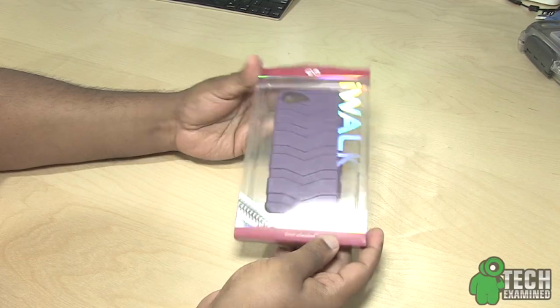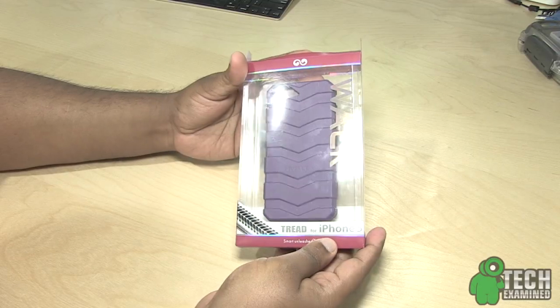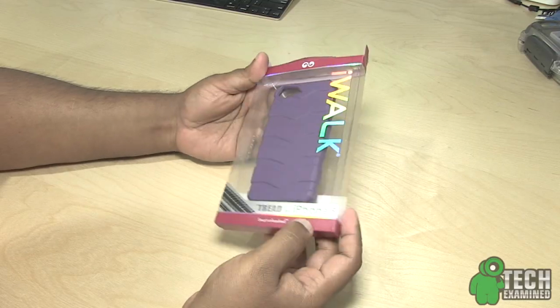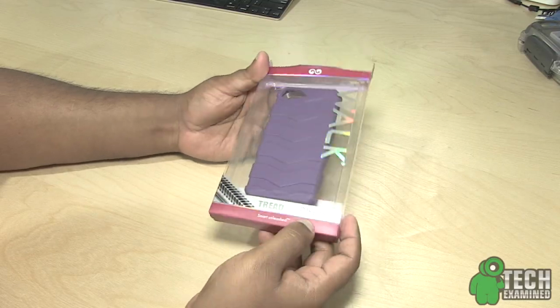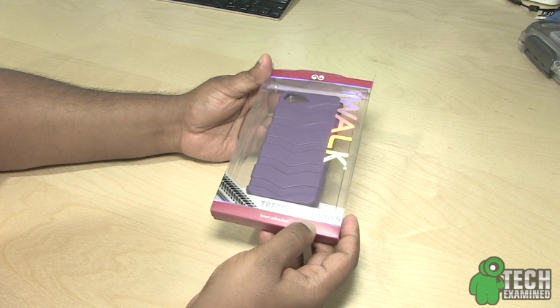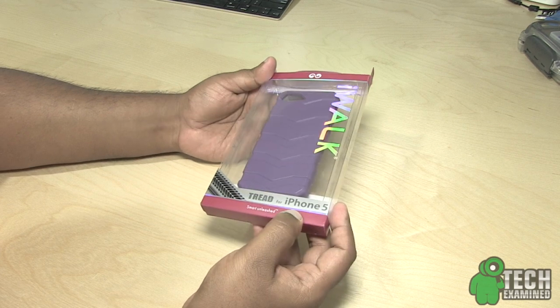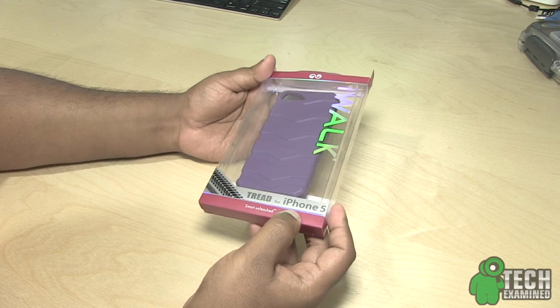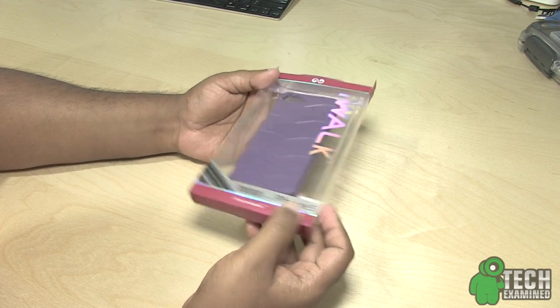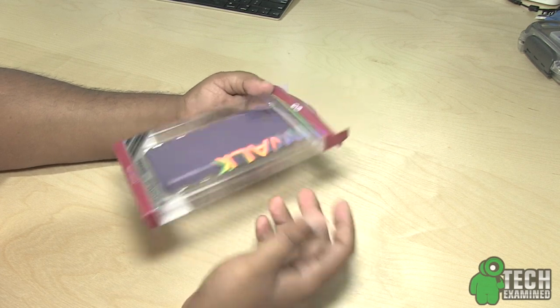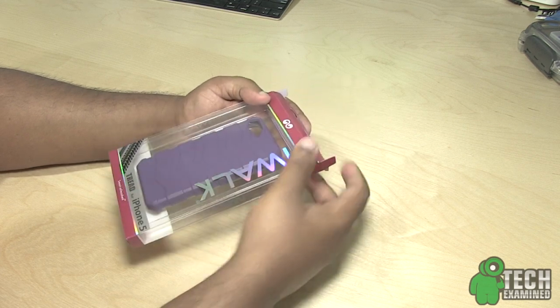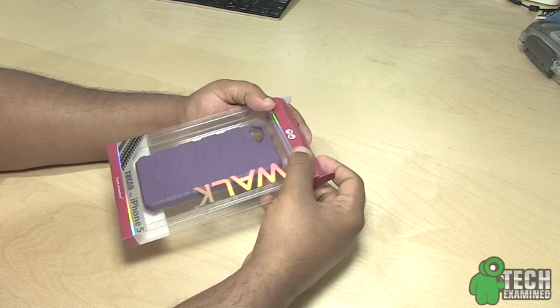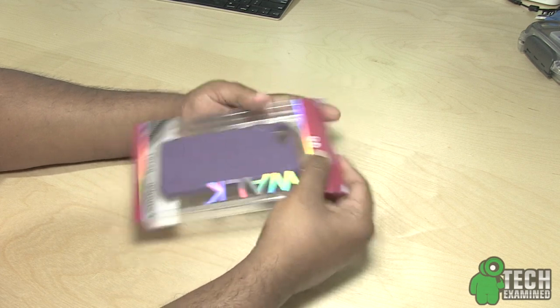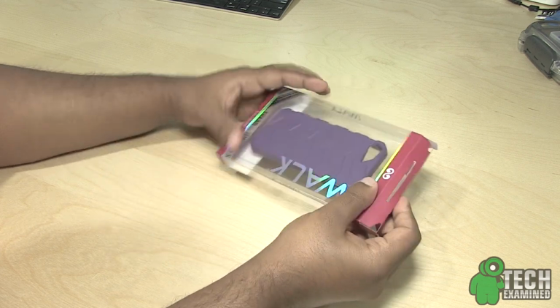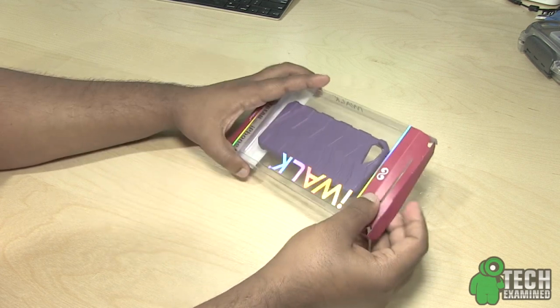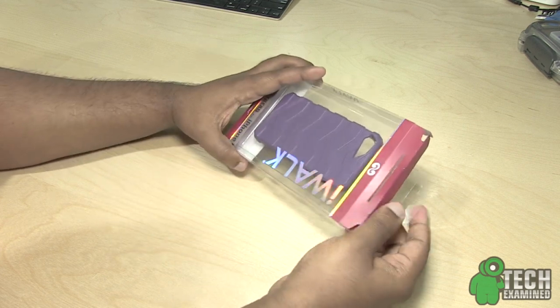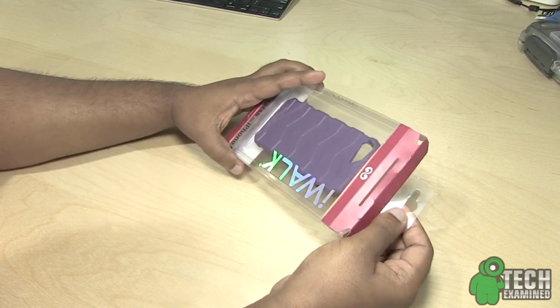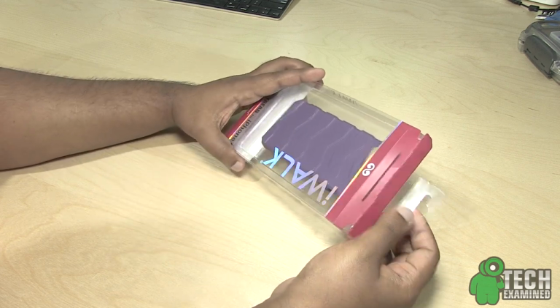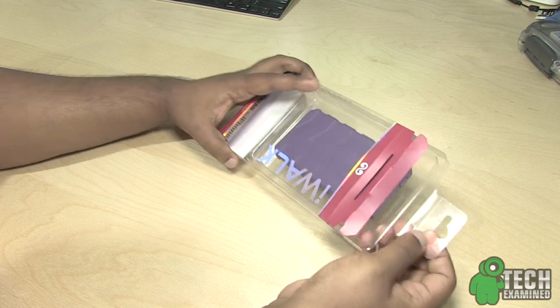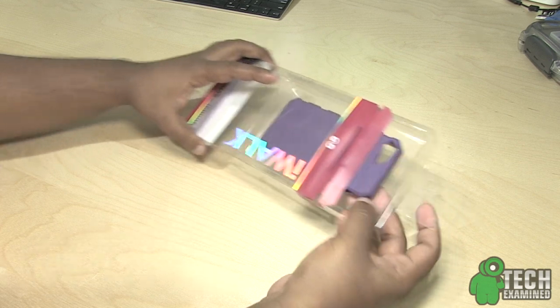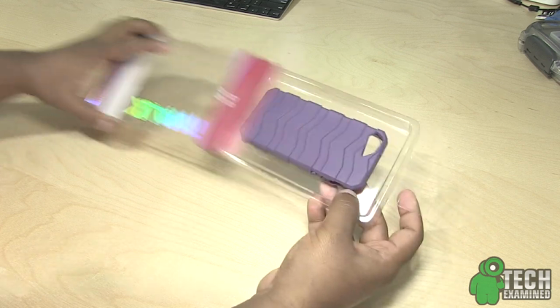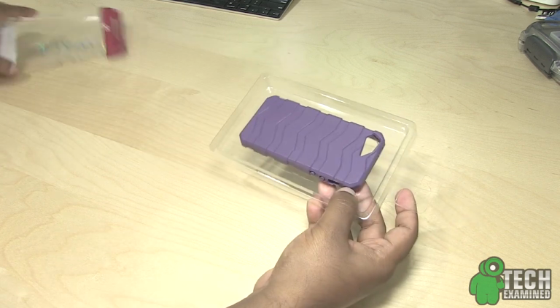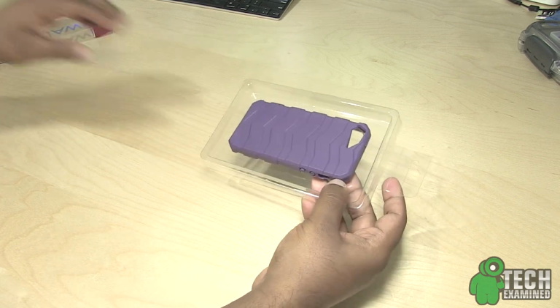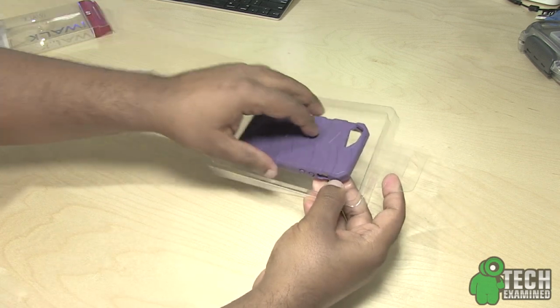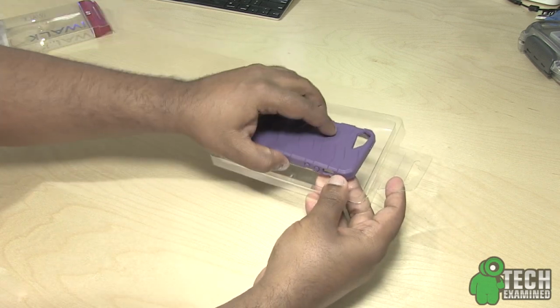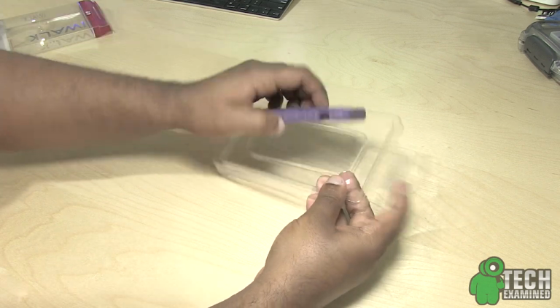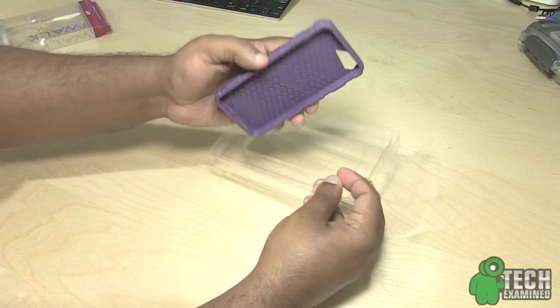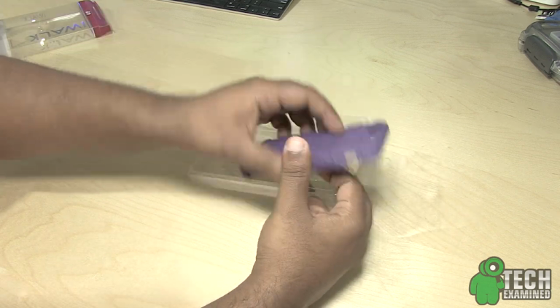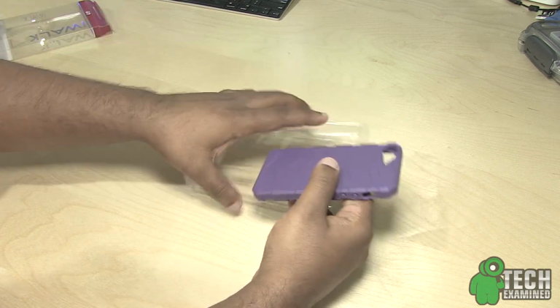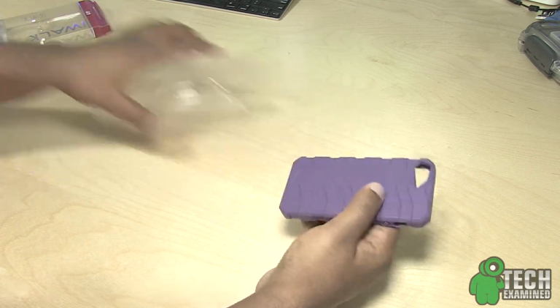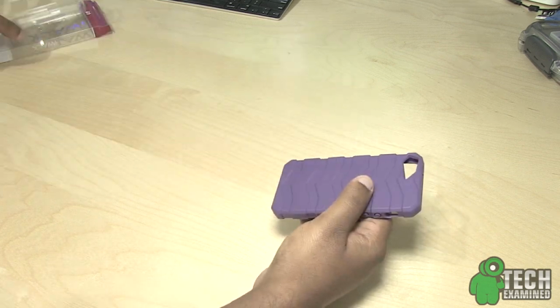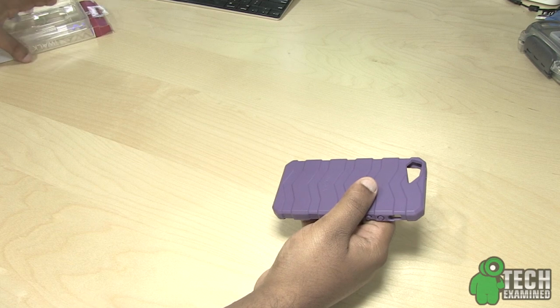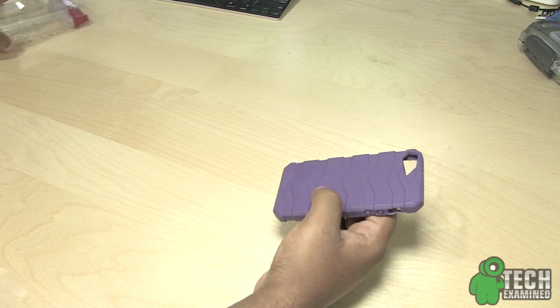Here is the package that this case comes in, so let's go ahead and take a look at what we get inside. I really haven't done a review for this company before, so this is going to be the first time reviewing some accessories for this company.